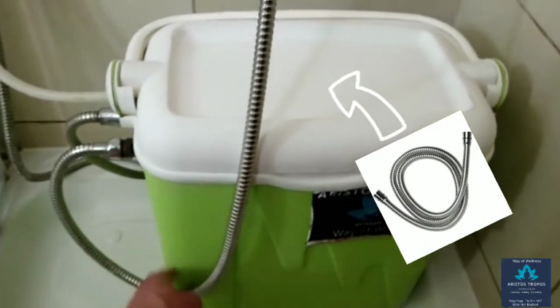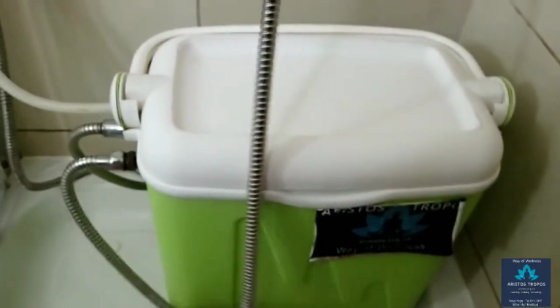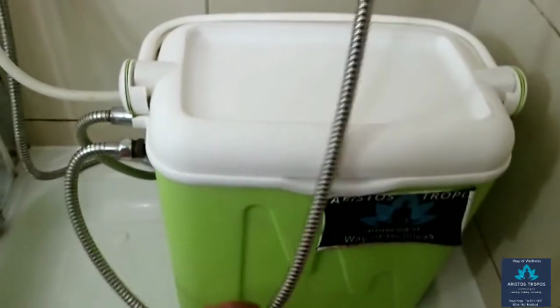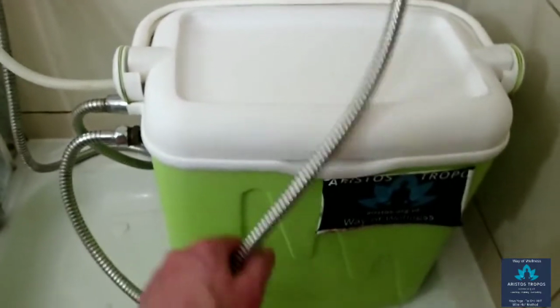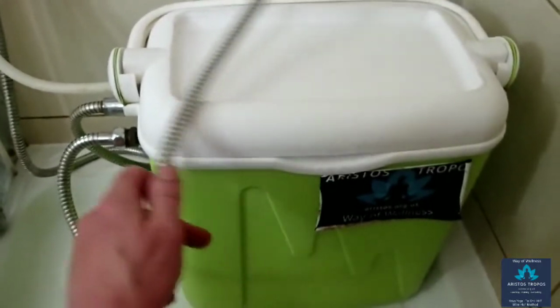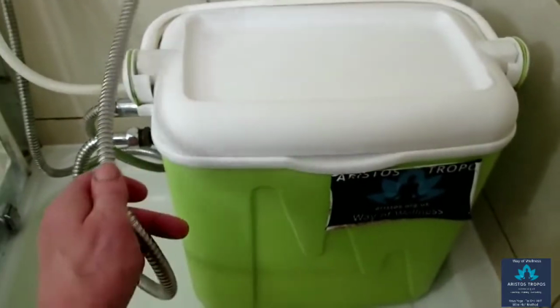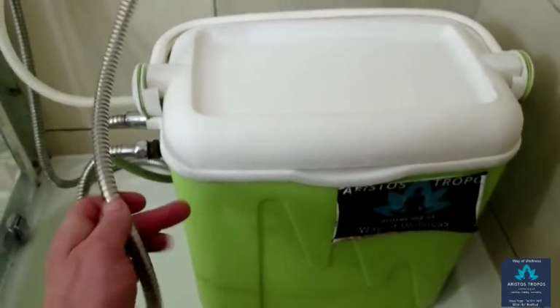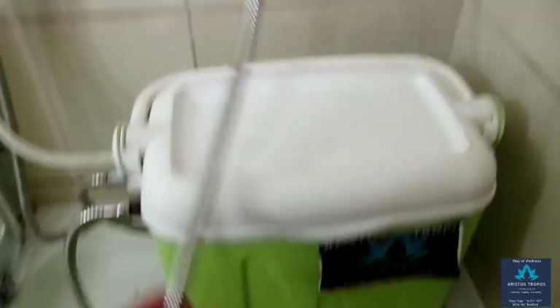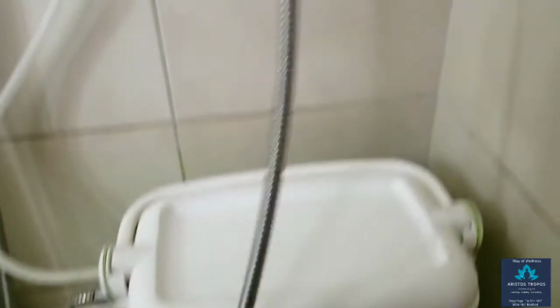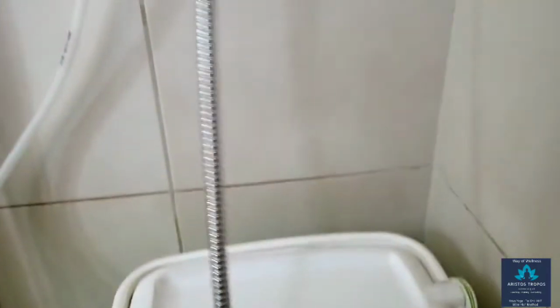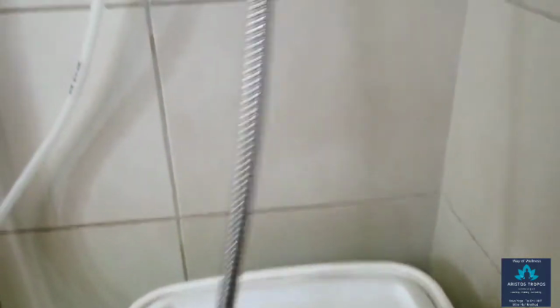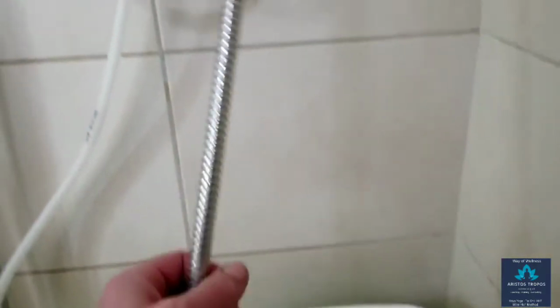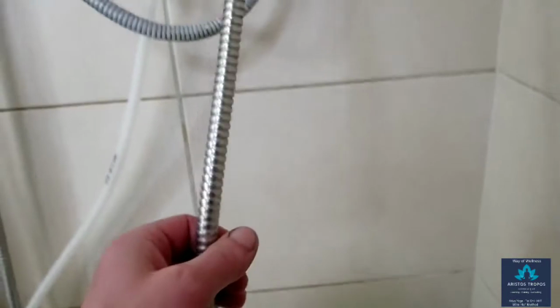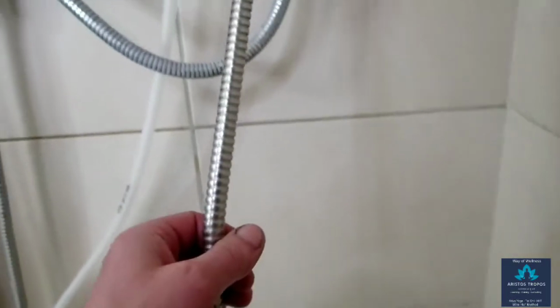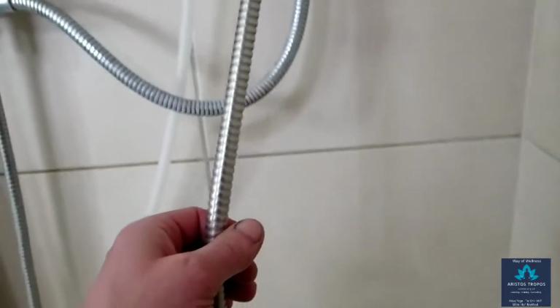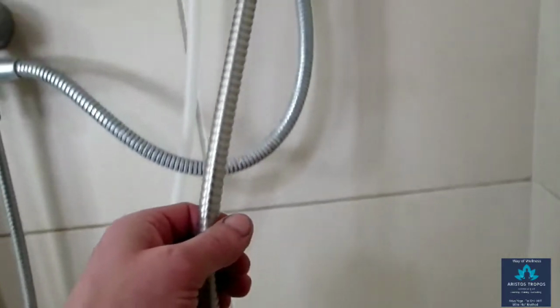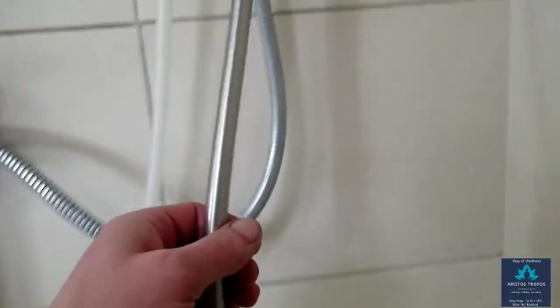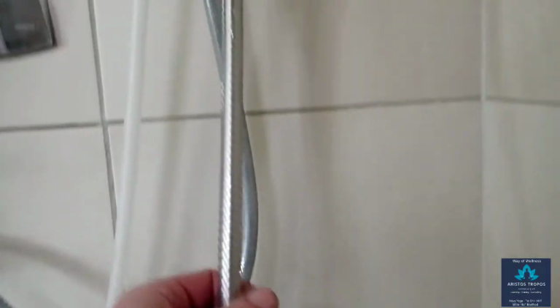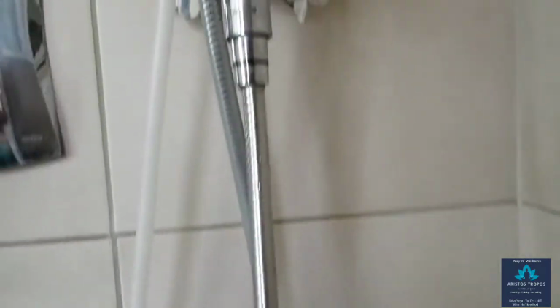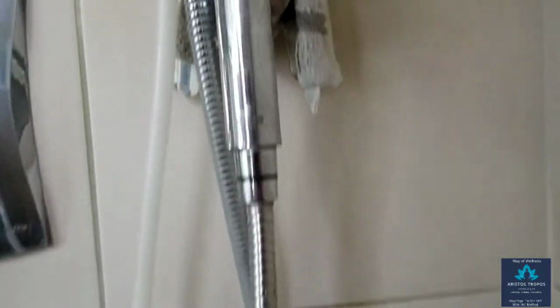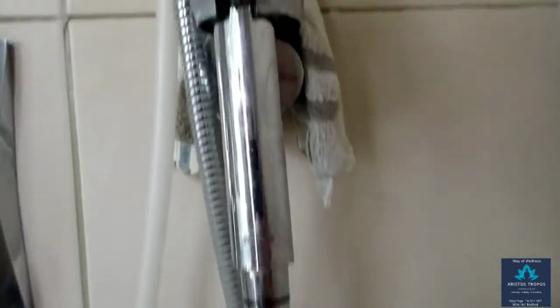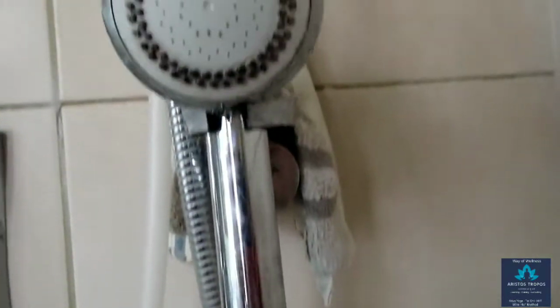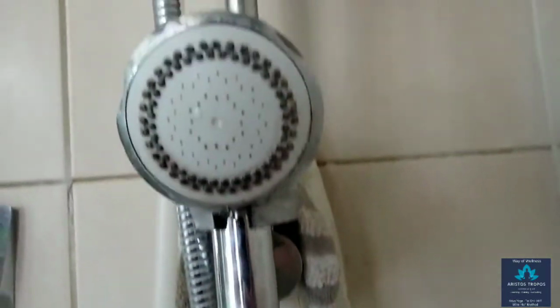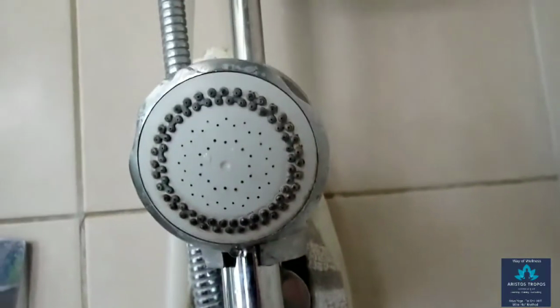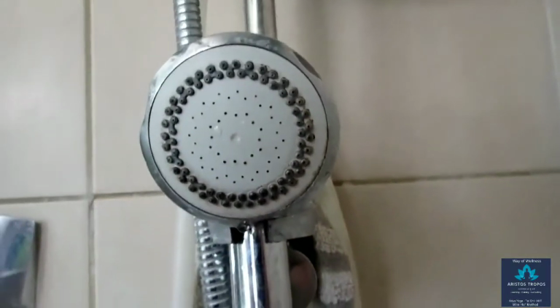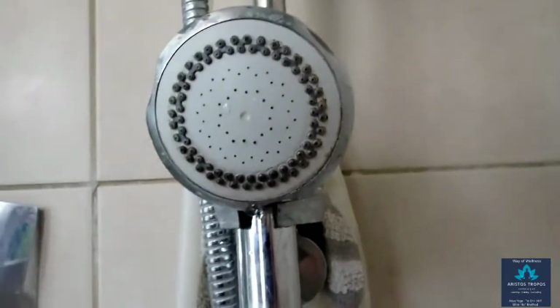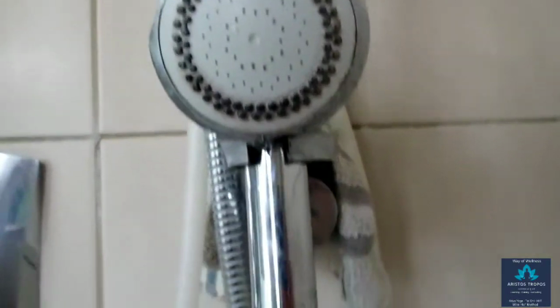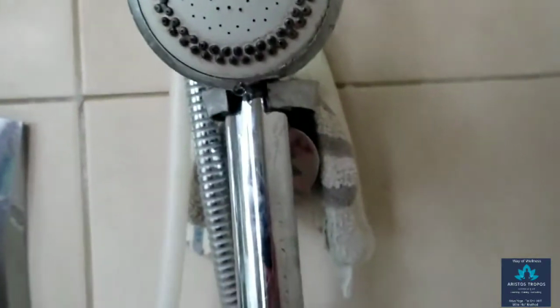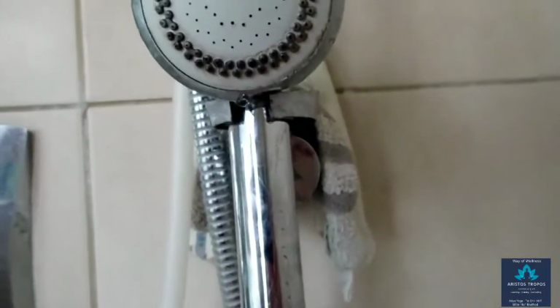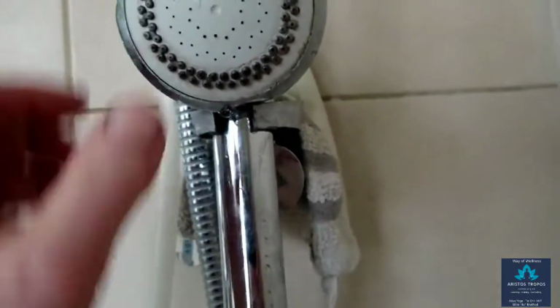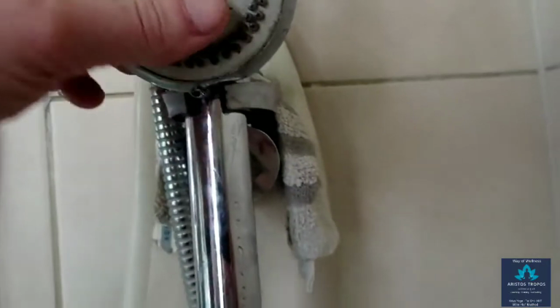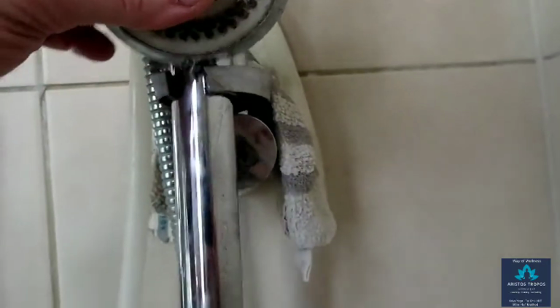If the additional shower hose does not come with the washers, it is a good idea to purchase just a few of them as well.